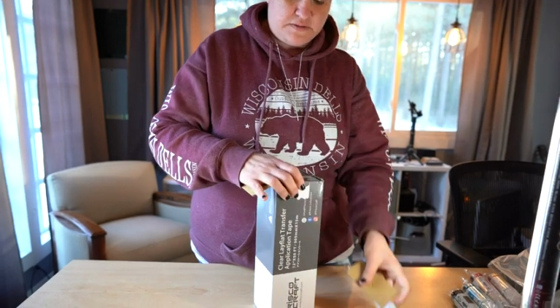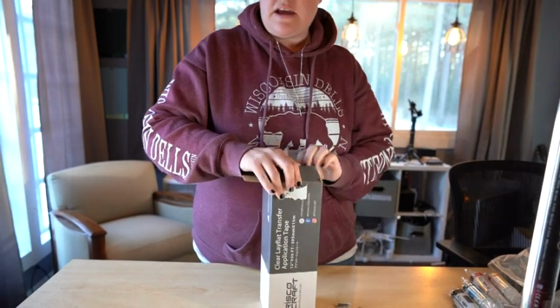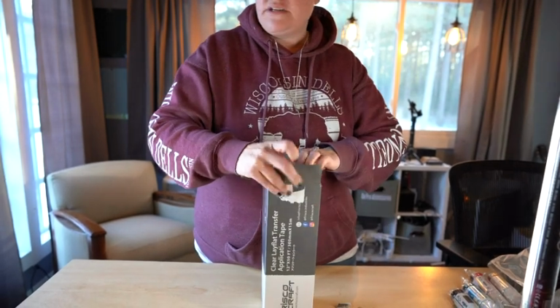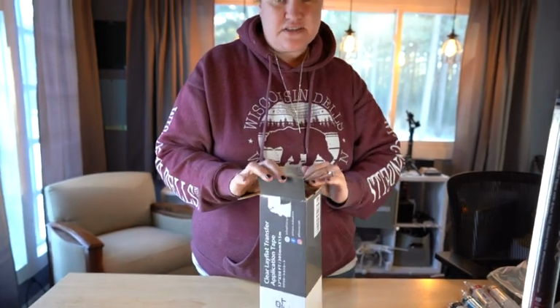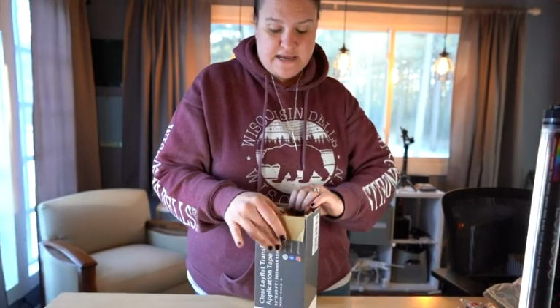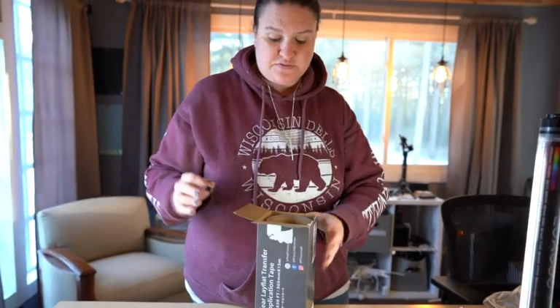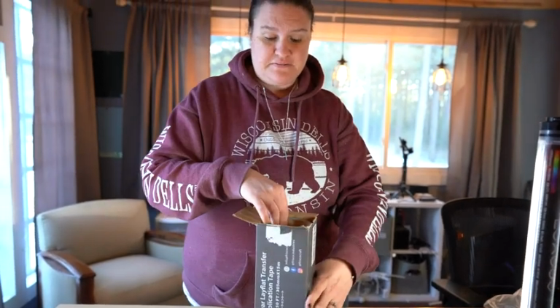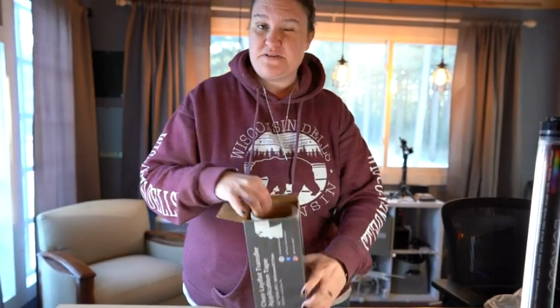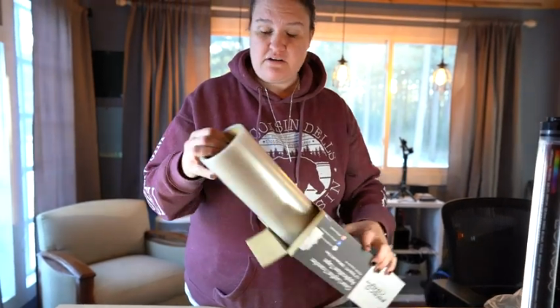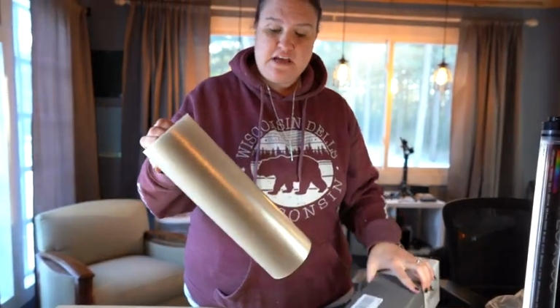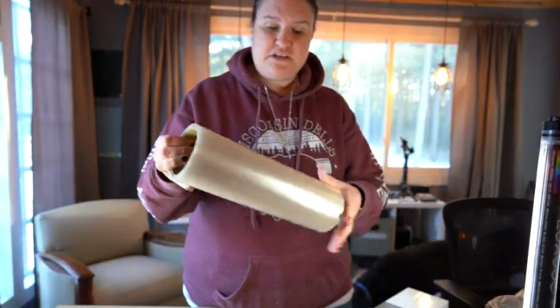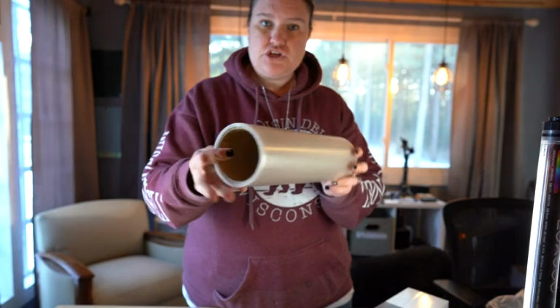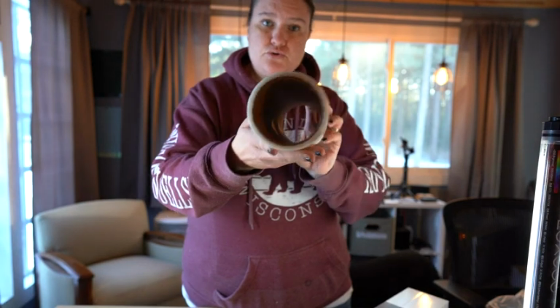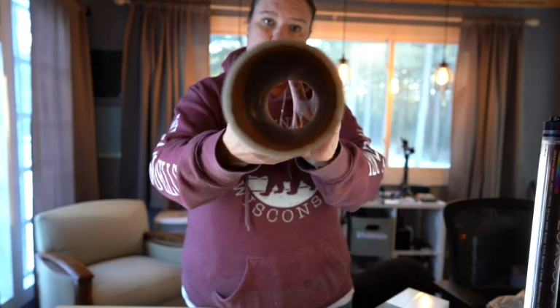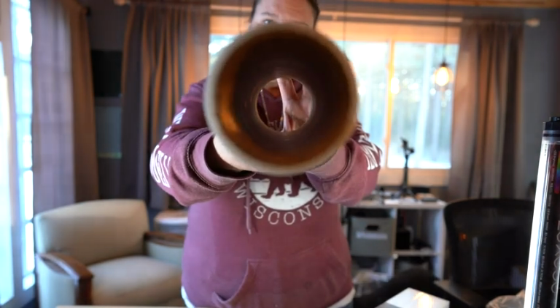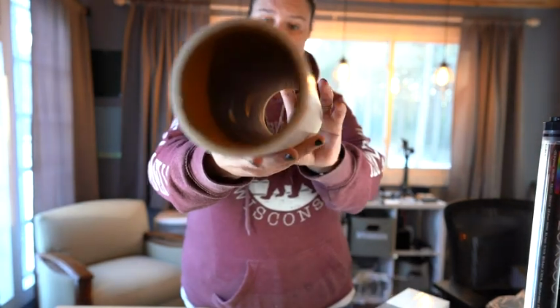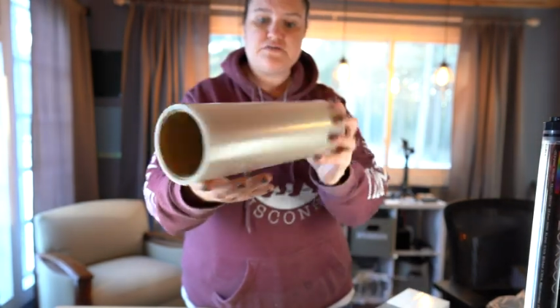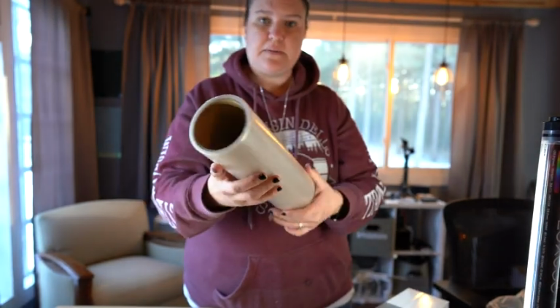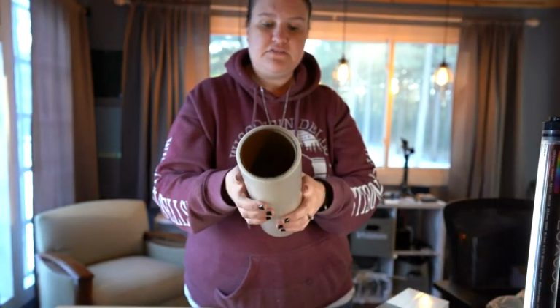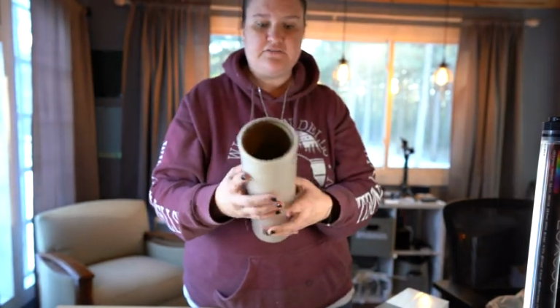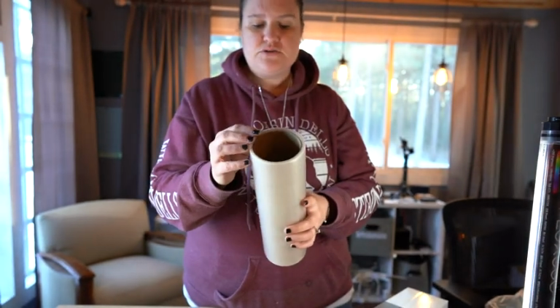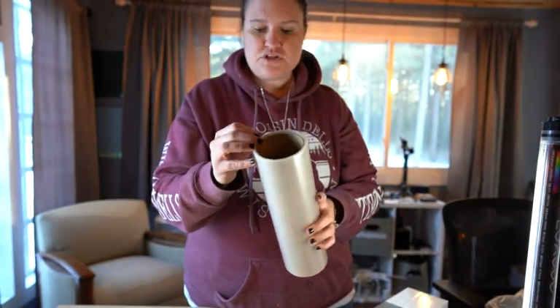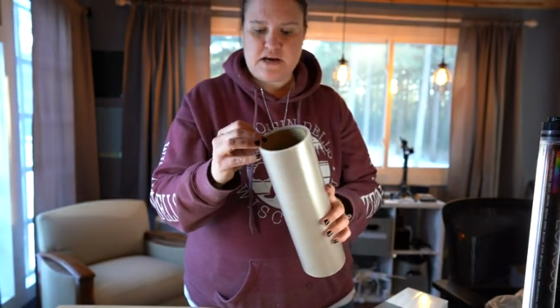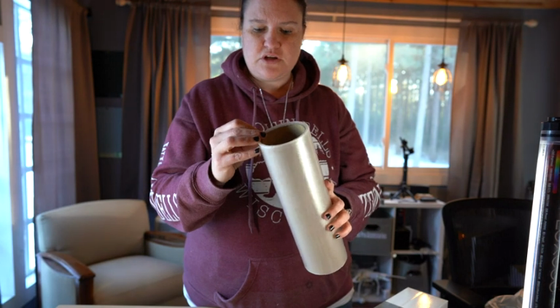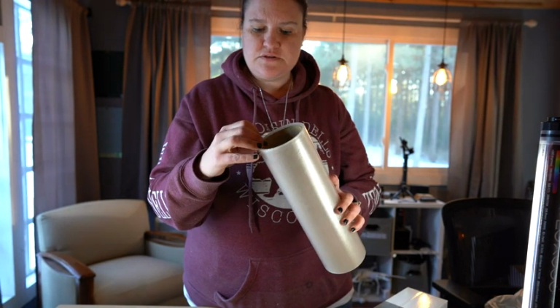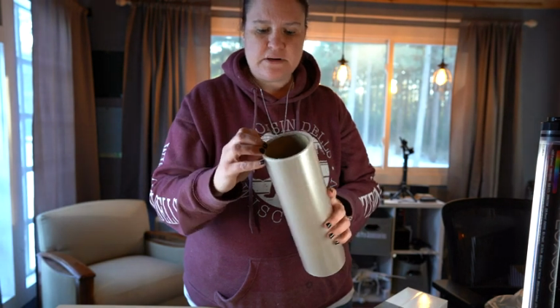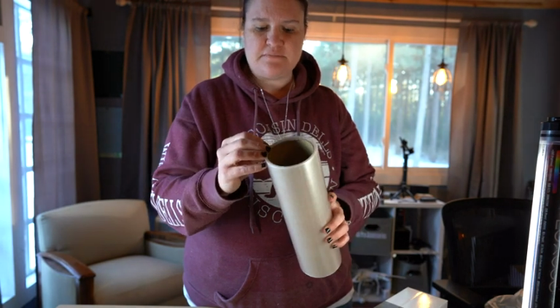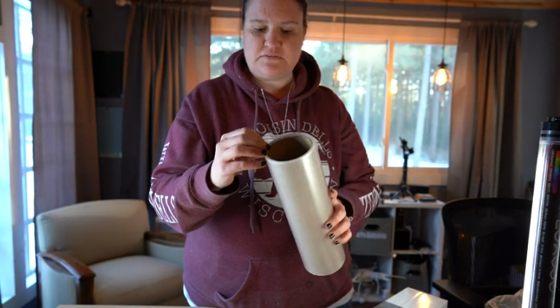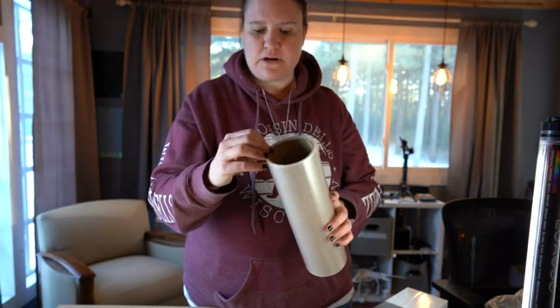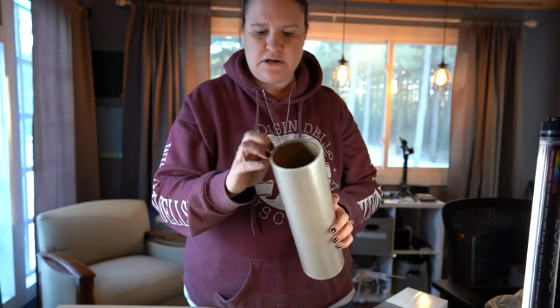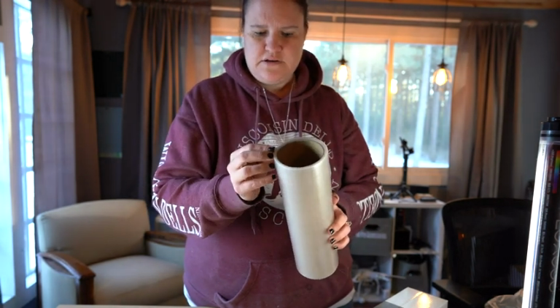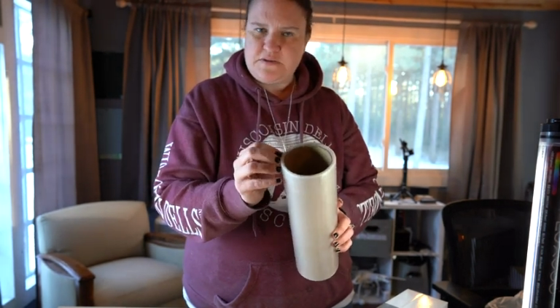Sometimes they have really good sales on this. I got this for 50% off, but you get this huge roll of transfer tape, and I love this stuff so much because you can reuse it so many times without even throwing it out.